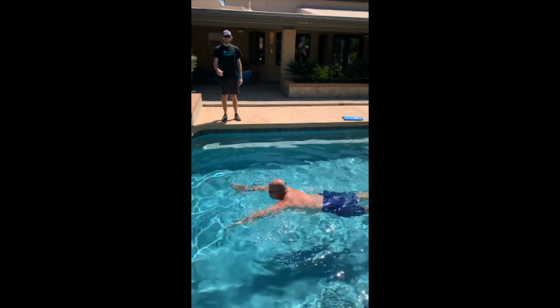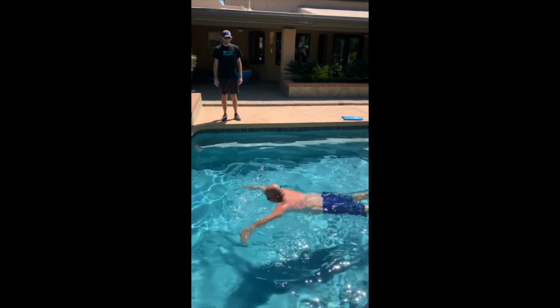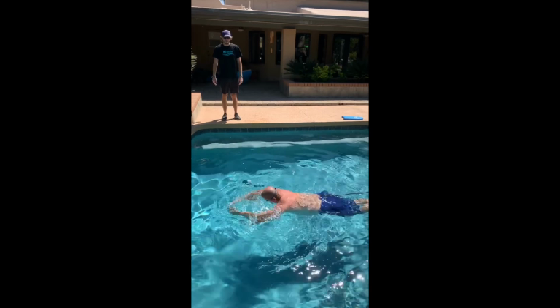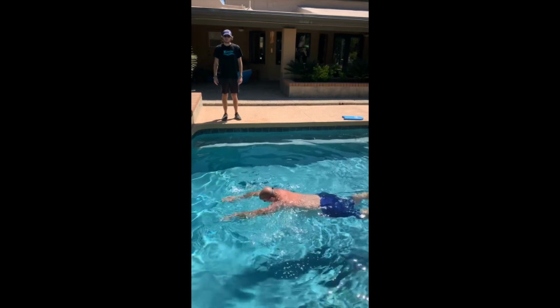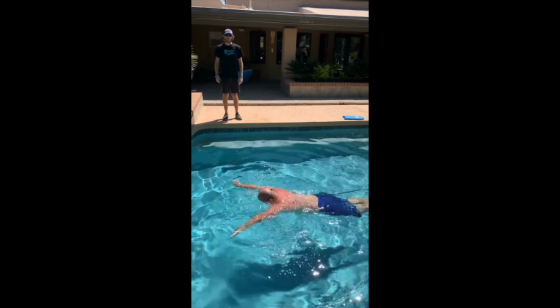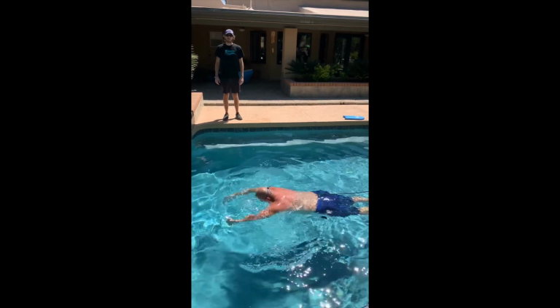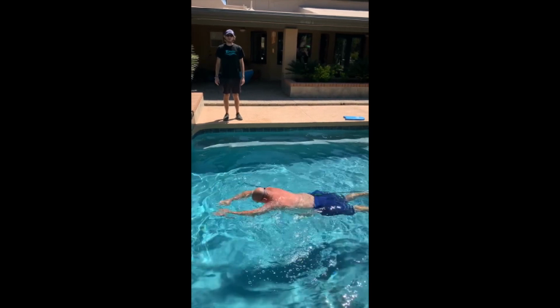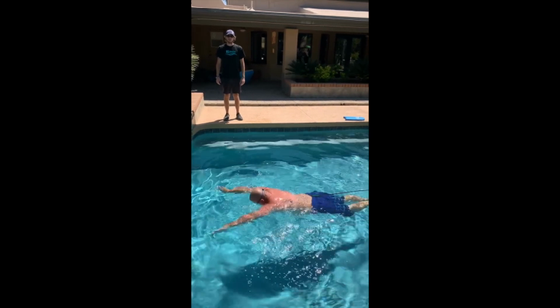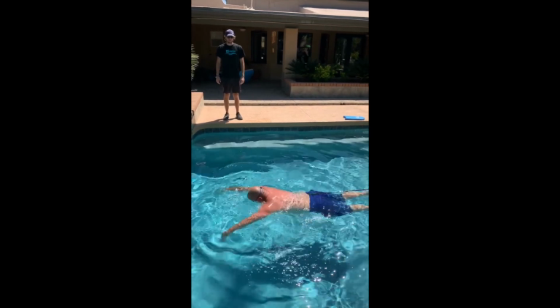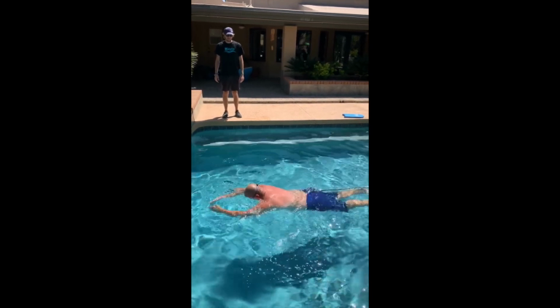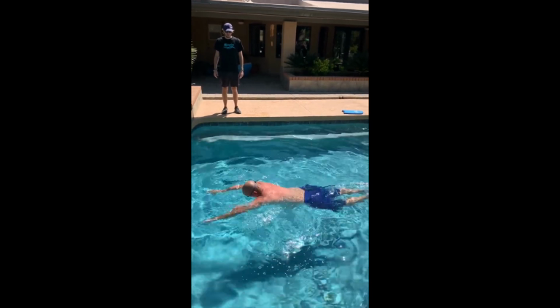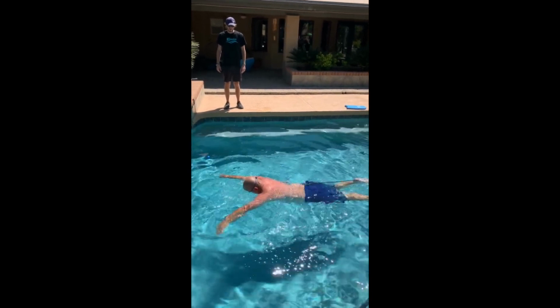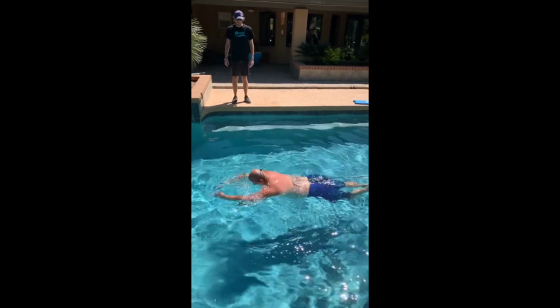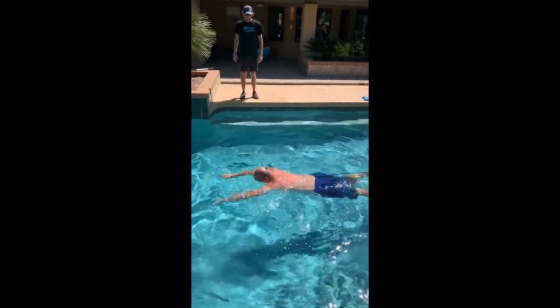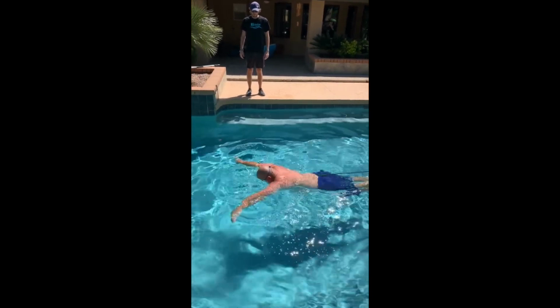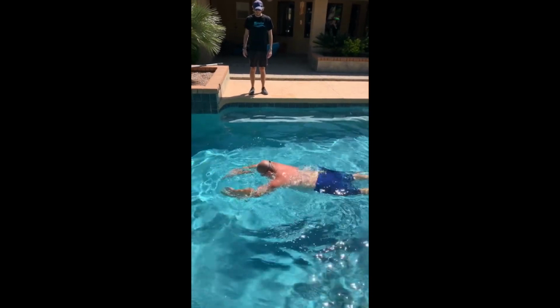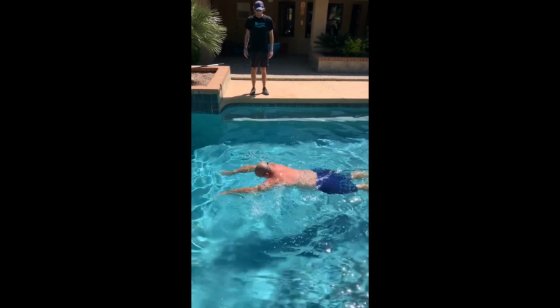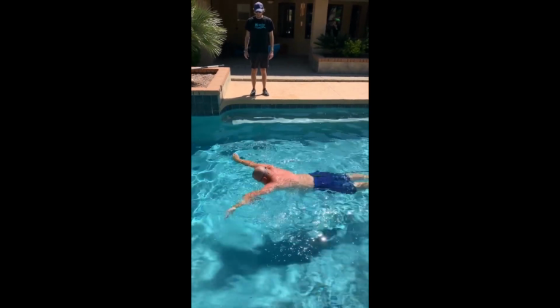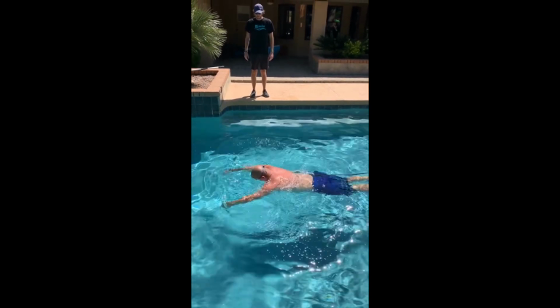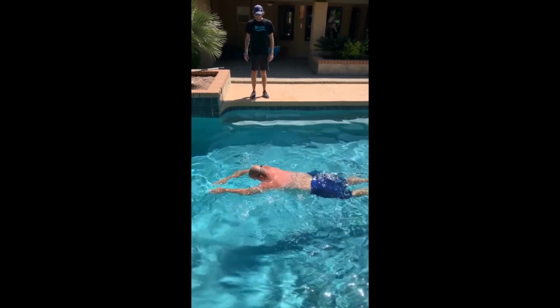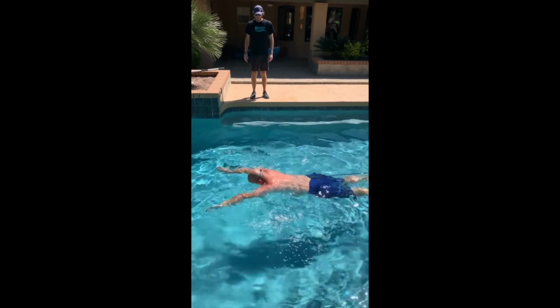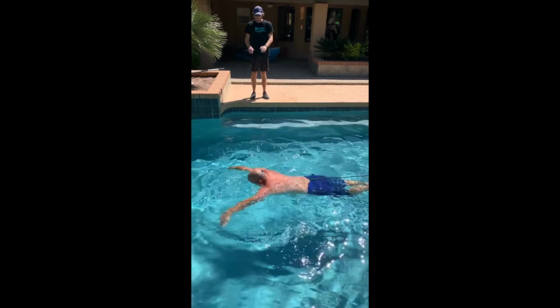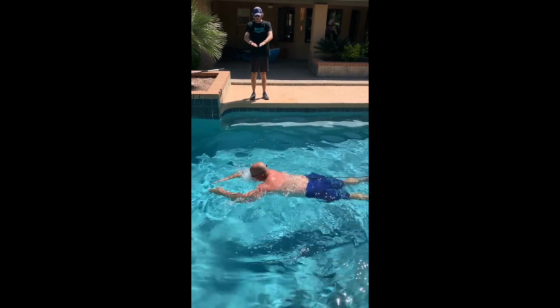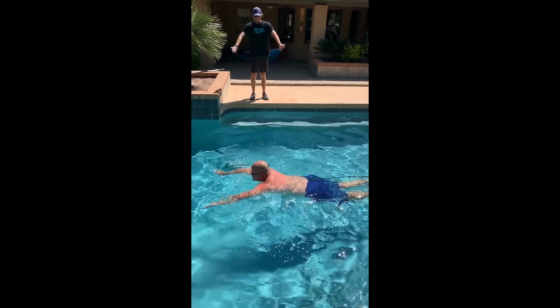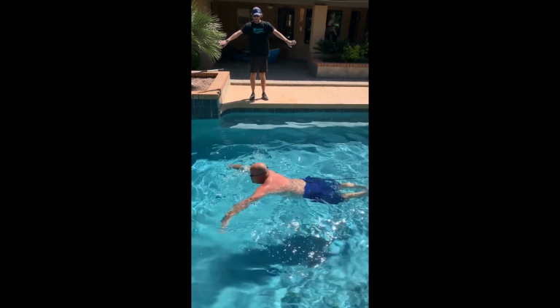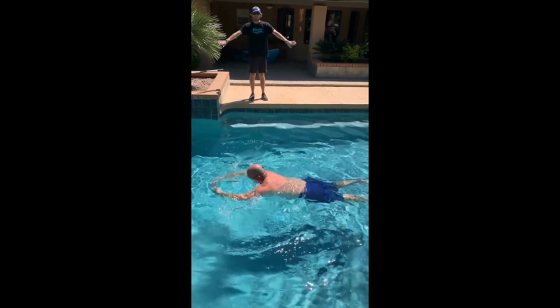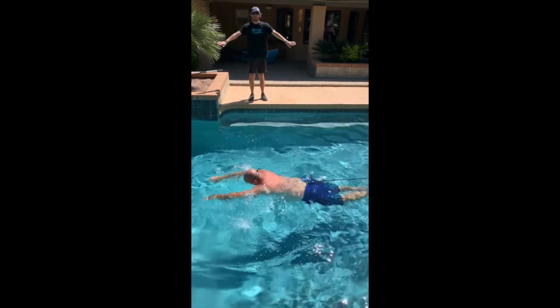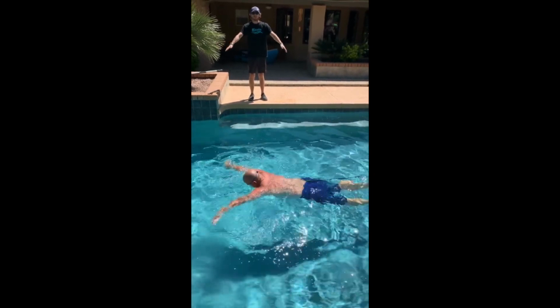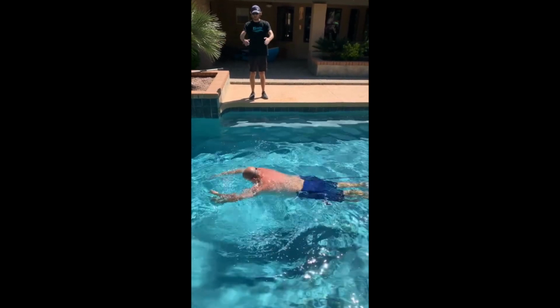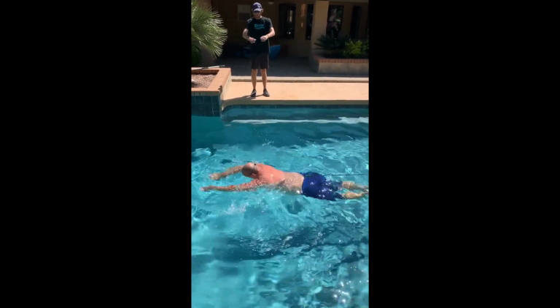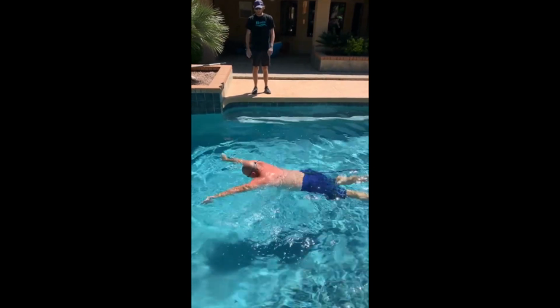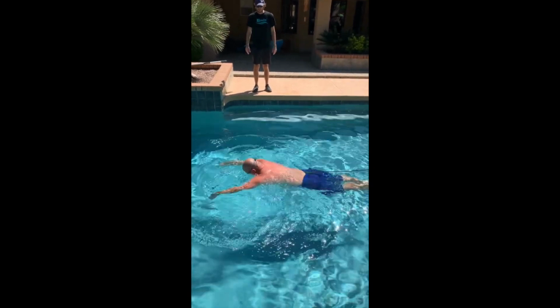Demonstrating part one of the skull for freestyle, butterfly, and breaststroke. You'll see he's sweeping the hands out, sweeping the hands in.